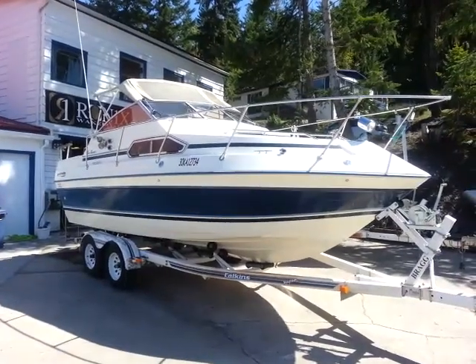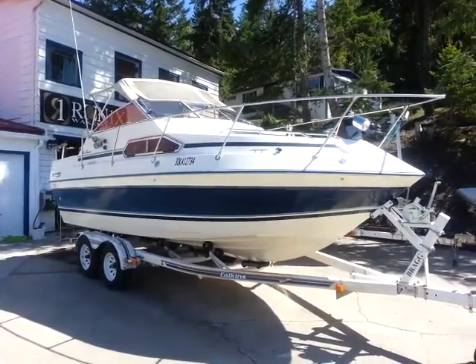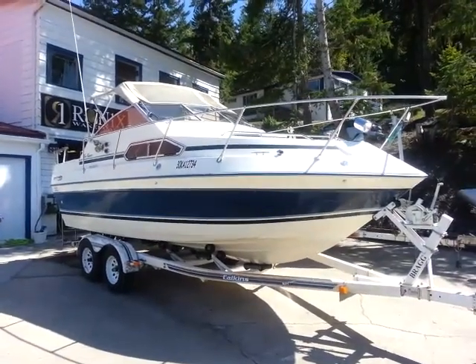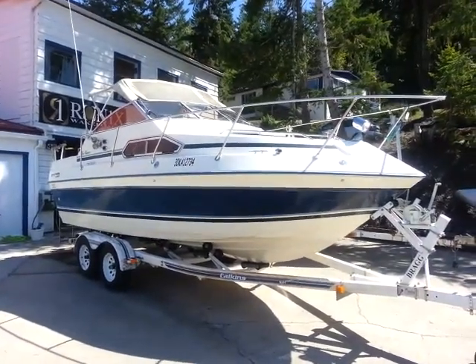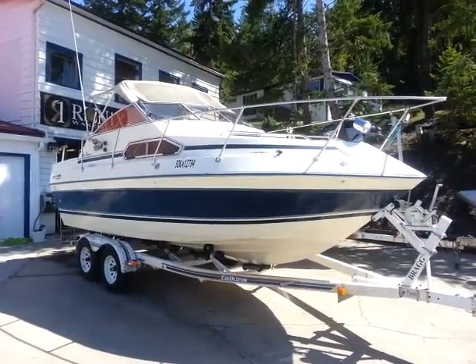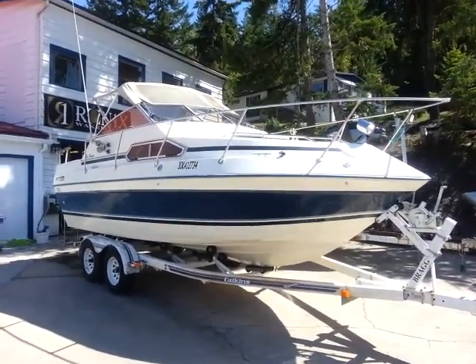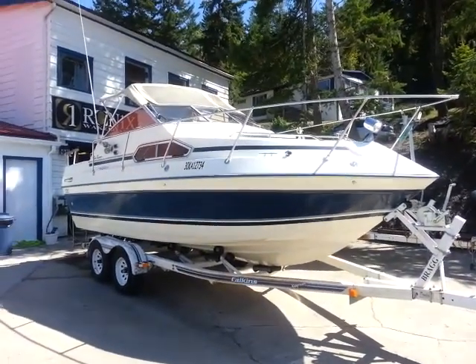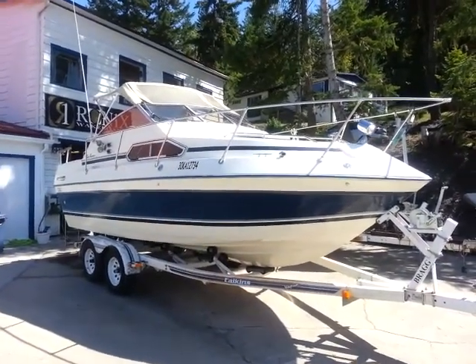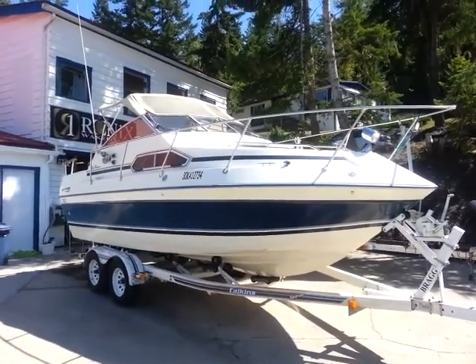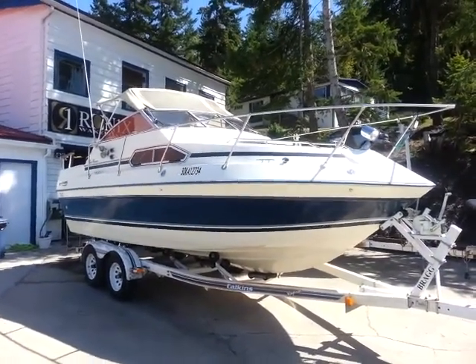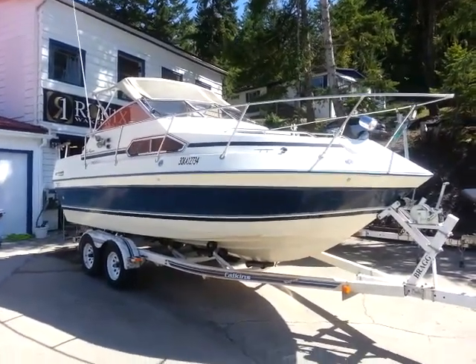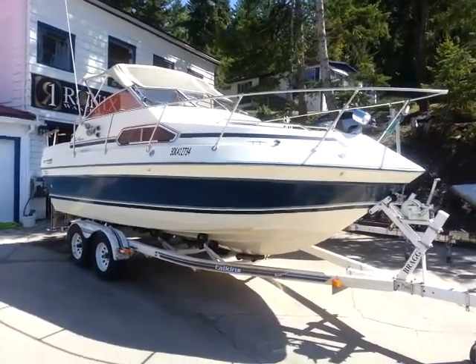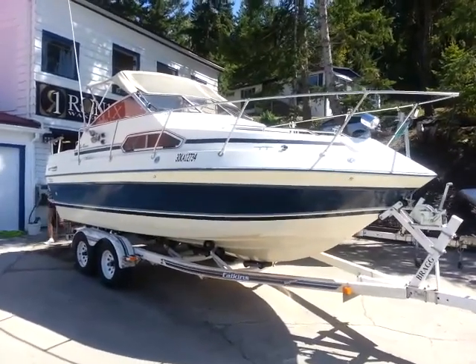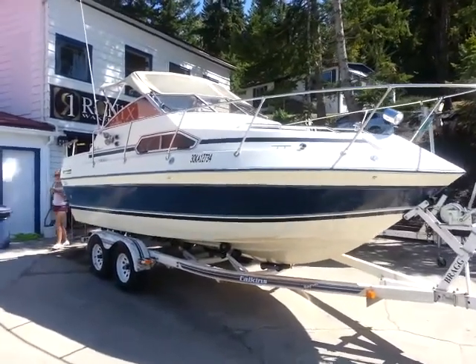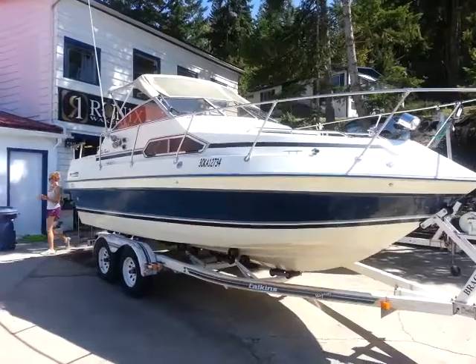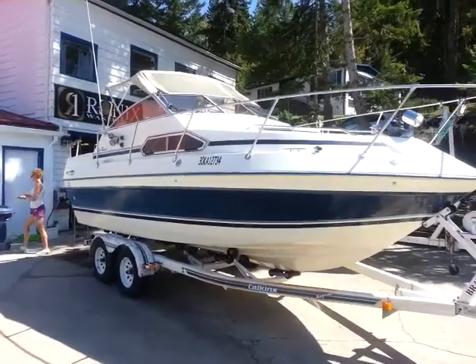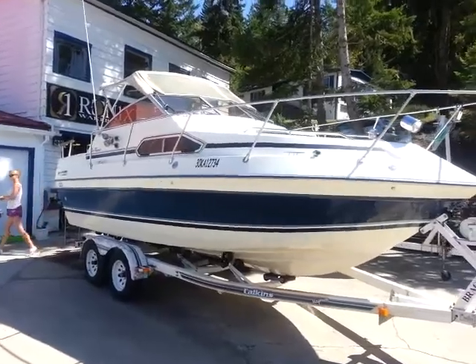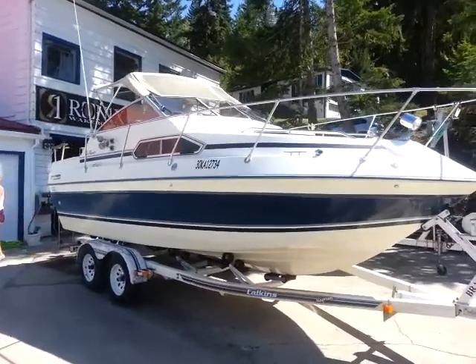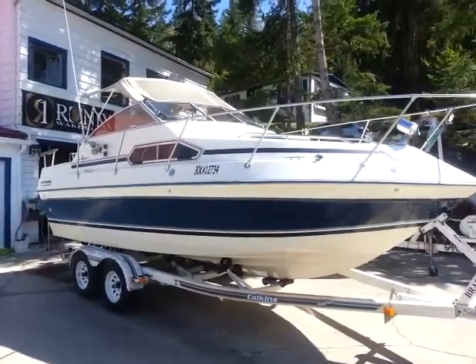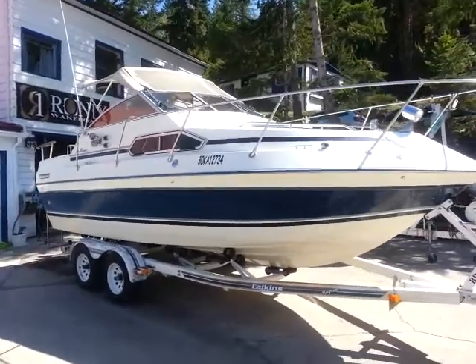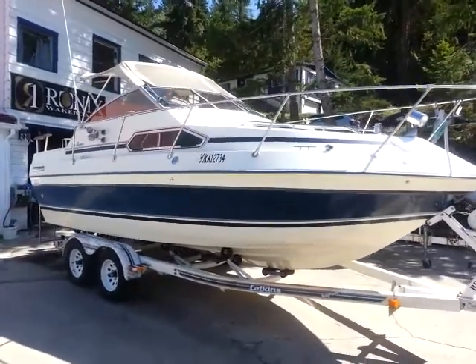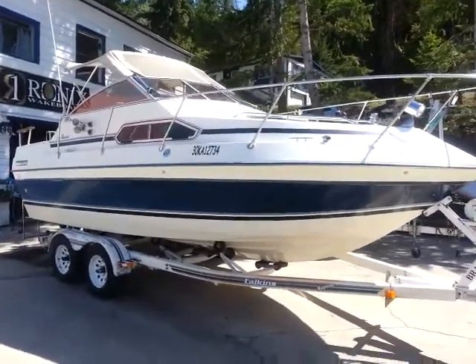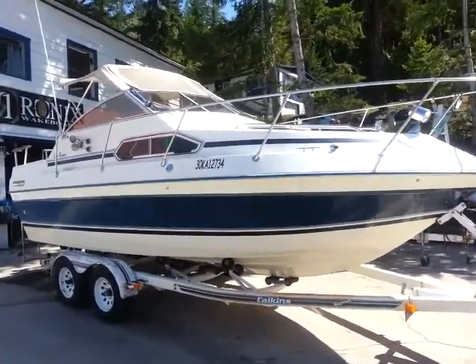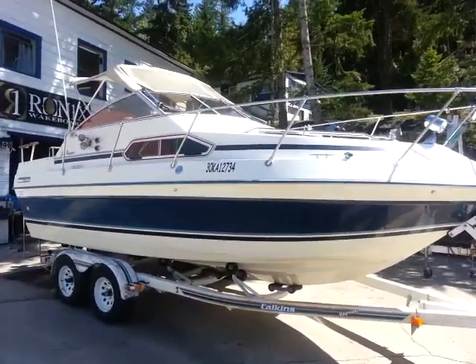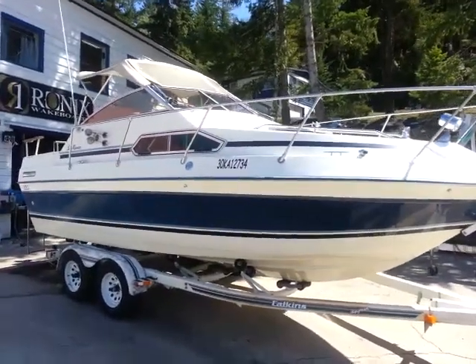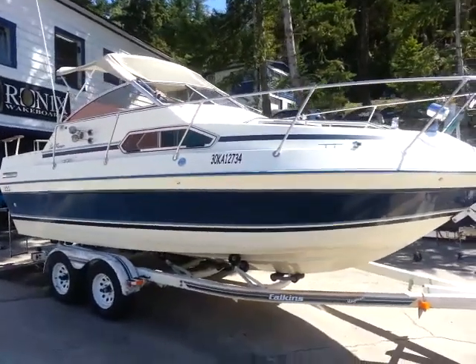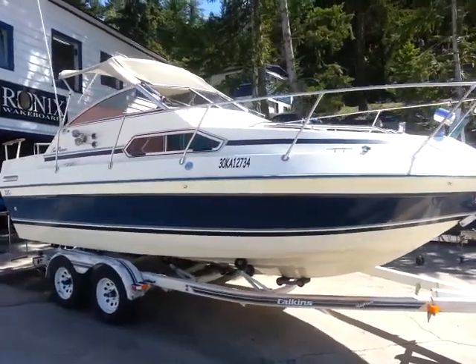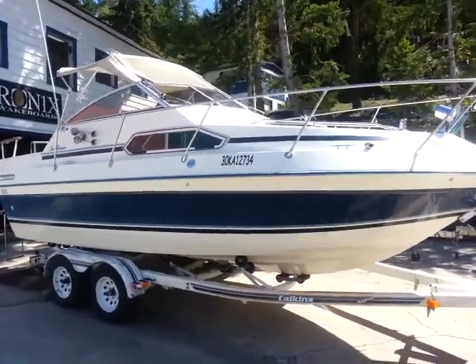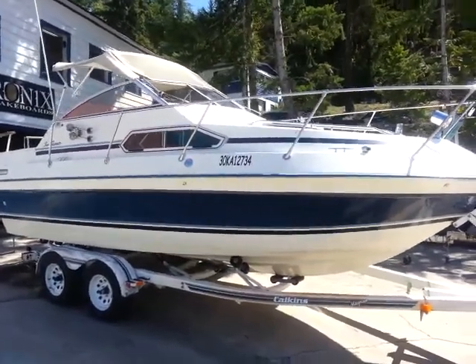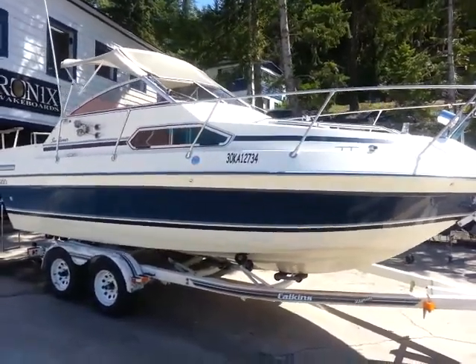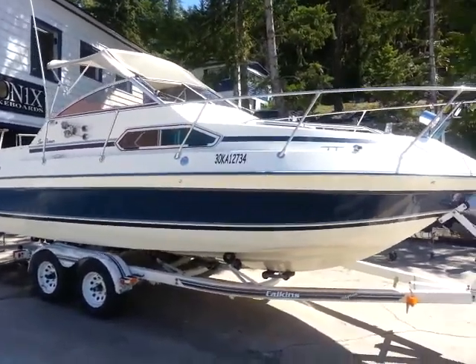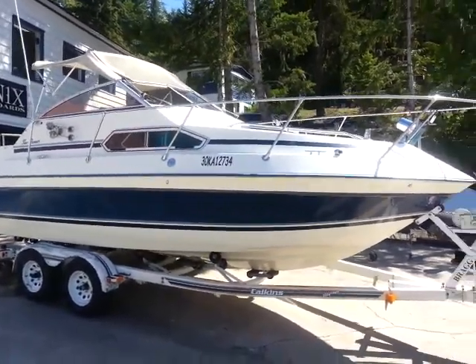It's another beautiful sunny day at Shoeswap Marina. Welcome back to www.shoeswapmarina.com. Here we have the latest offering for our used boats lot.